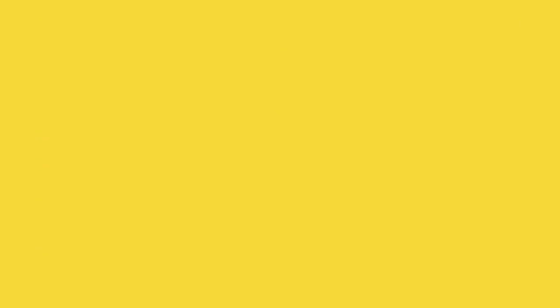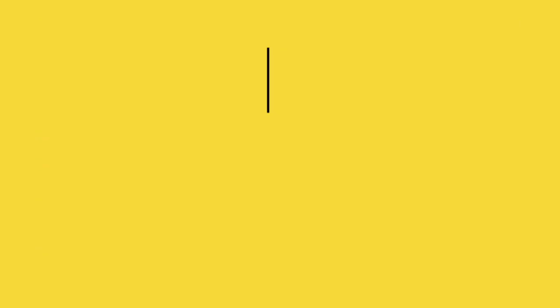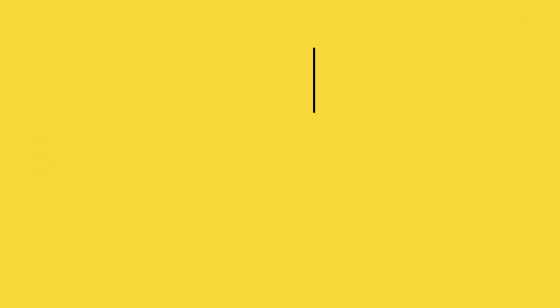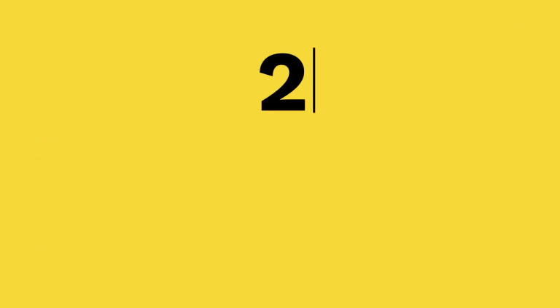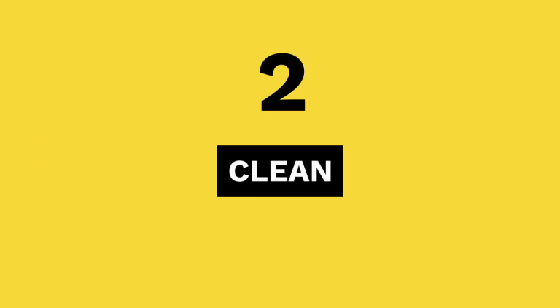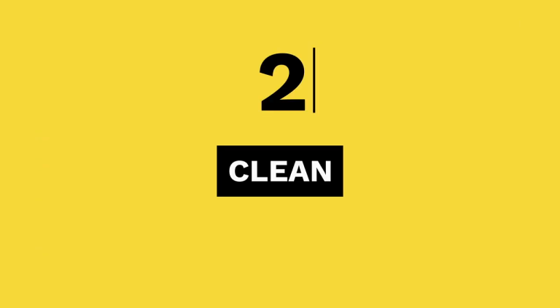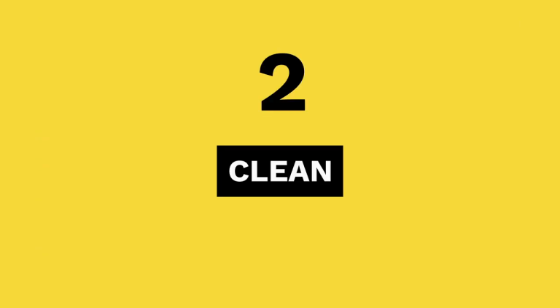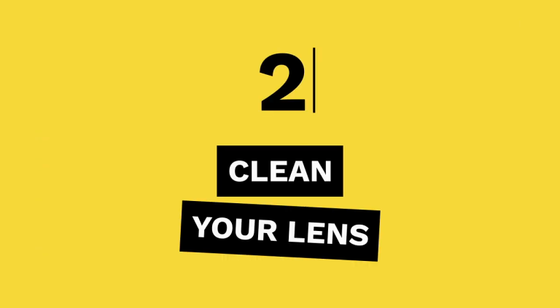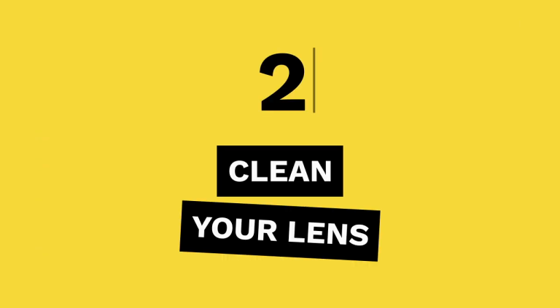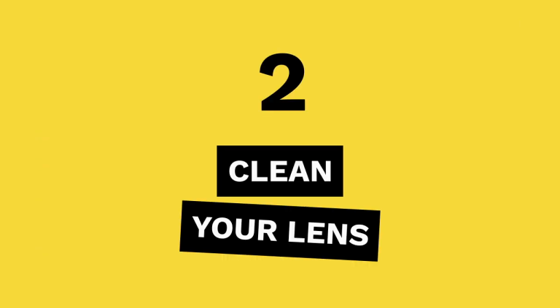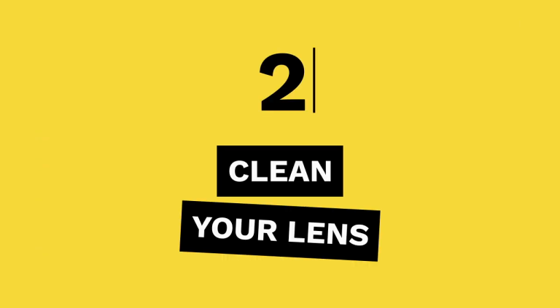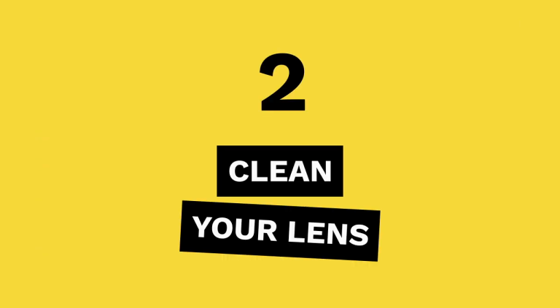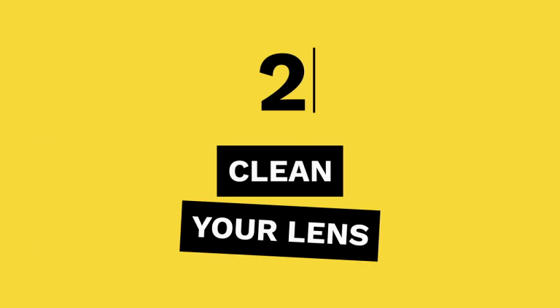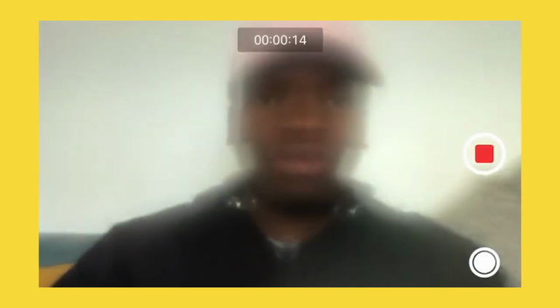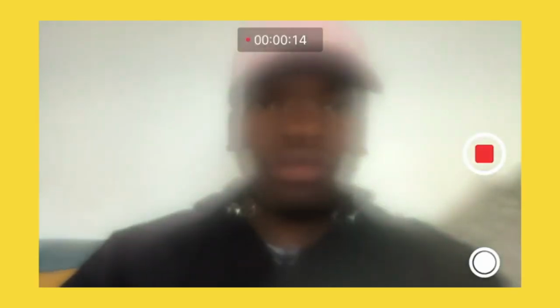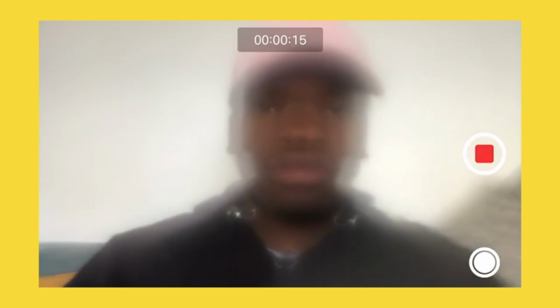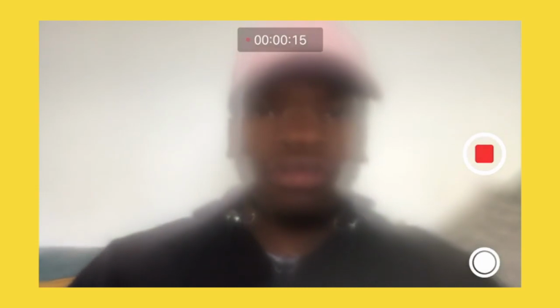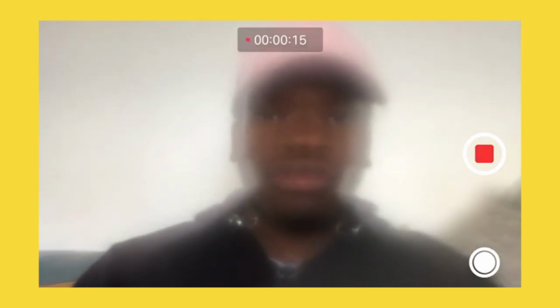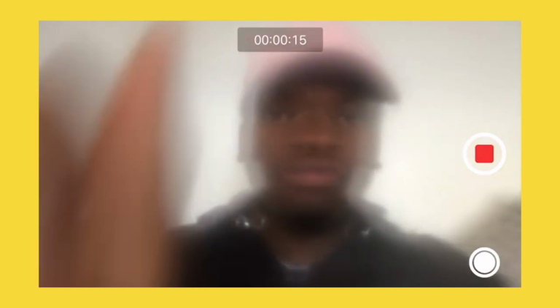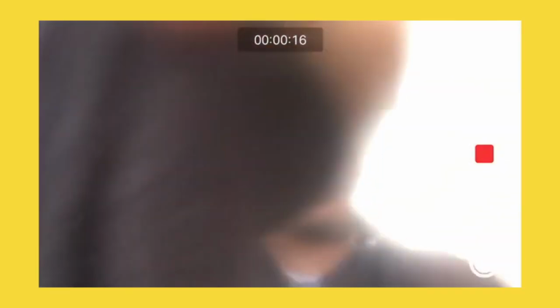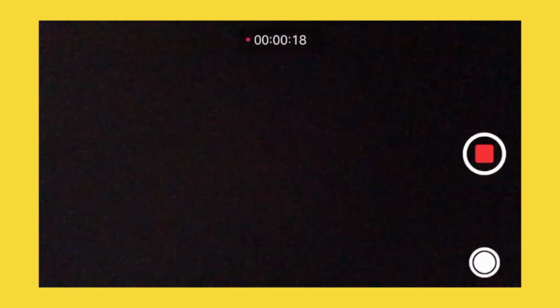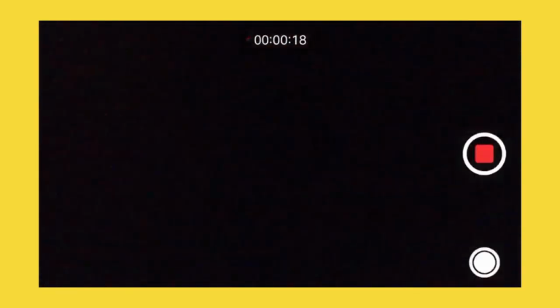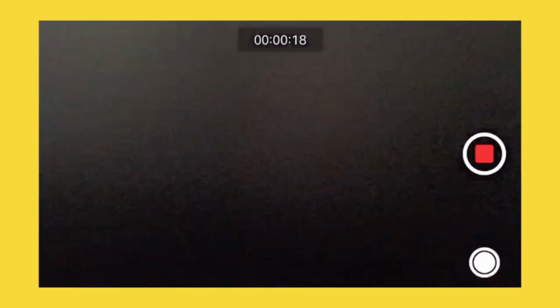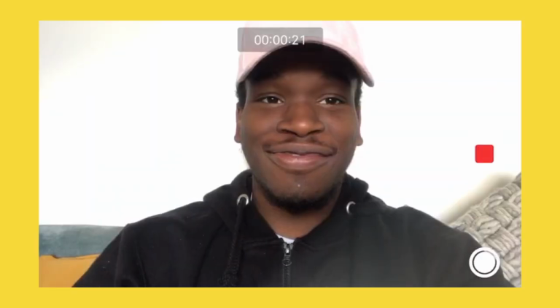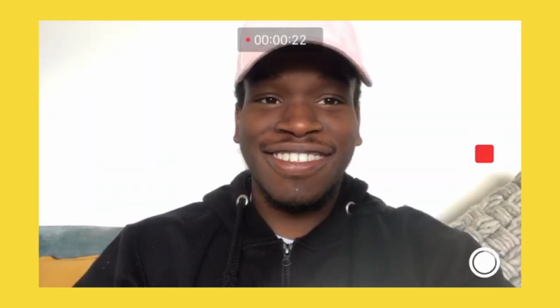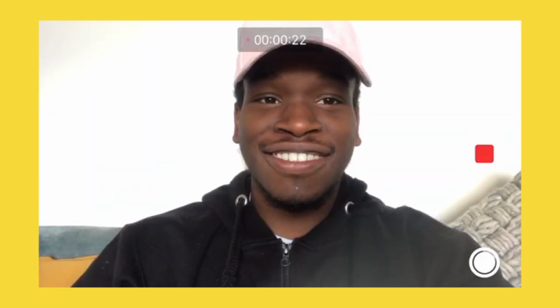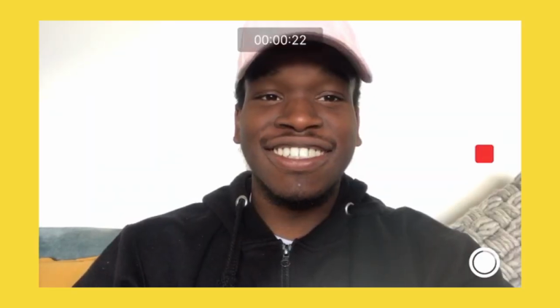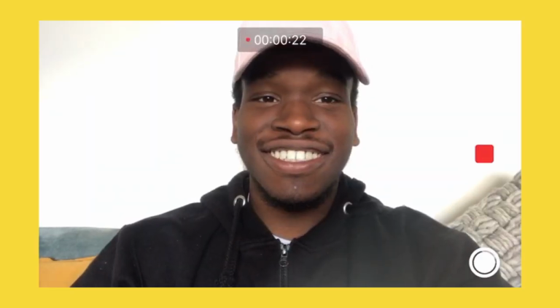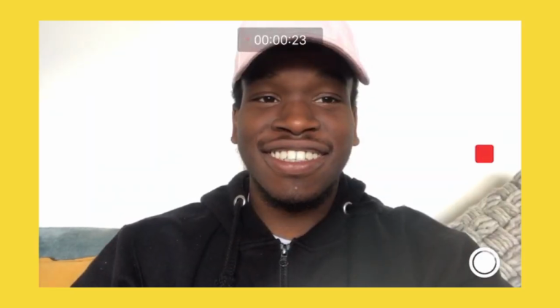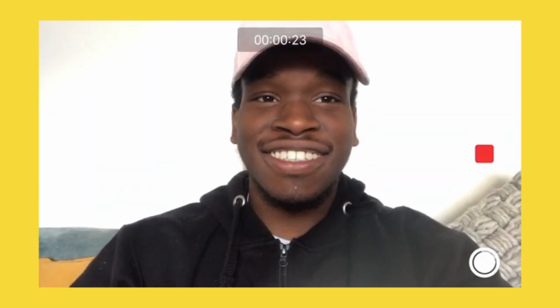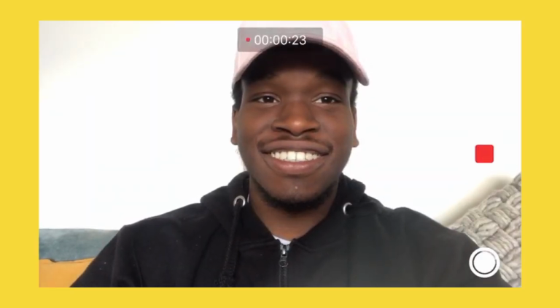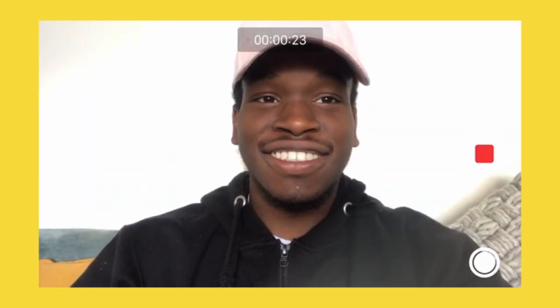Tip 2: Clean your lens. Our phones spend a lot of time in our pockets, so they get pretty dirty. Make sure that you give it a wipe before you start.